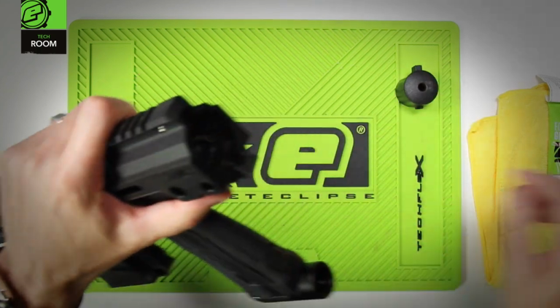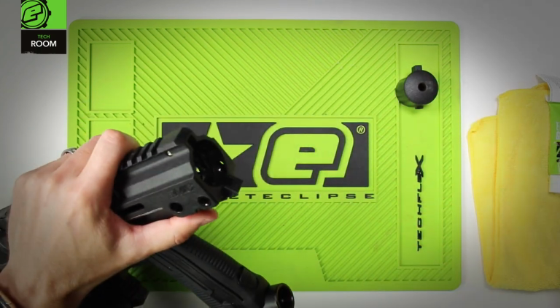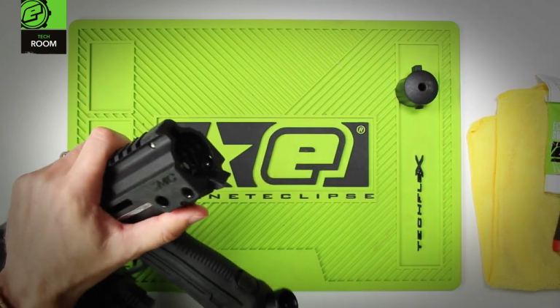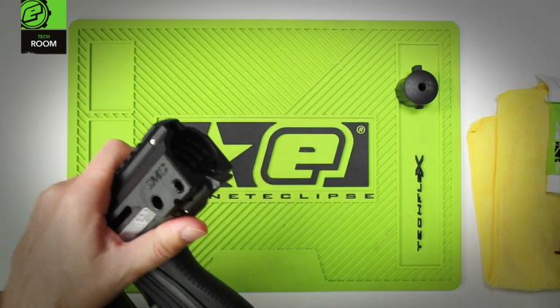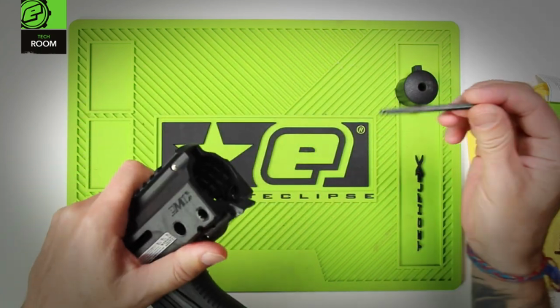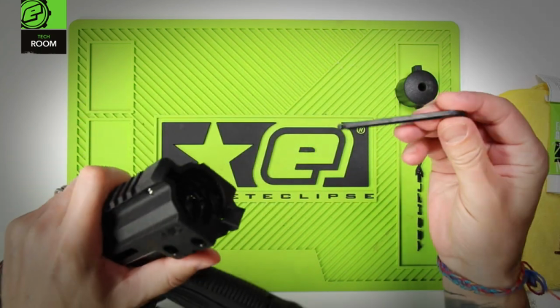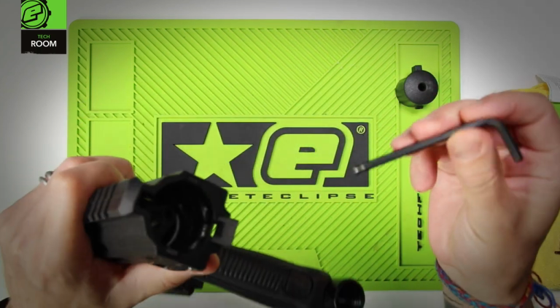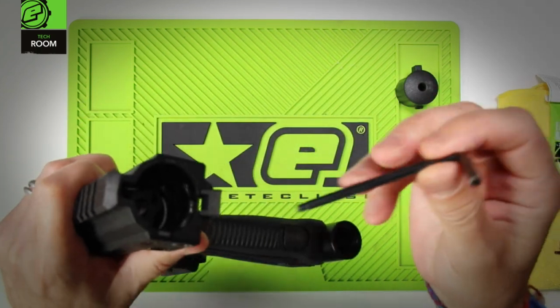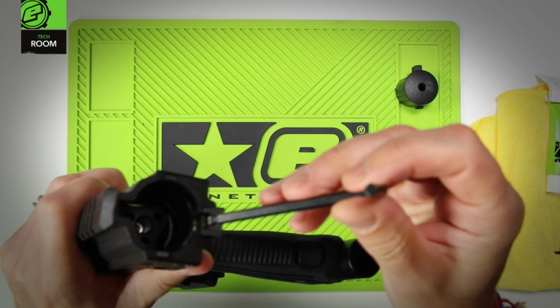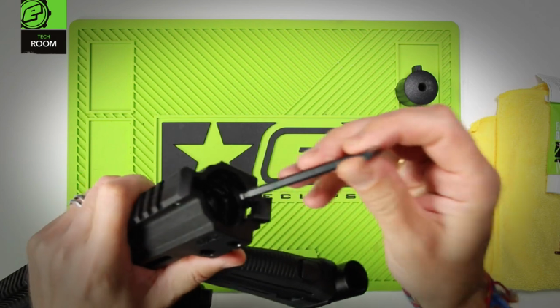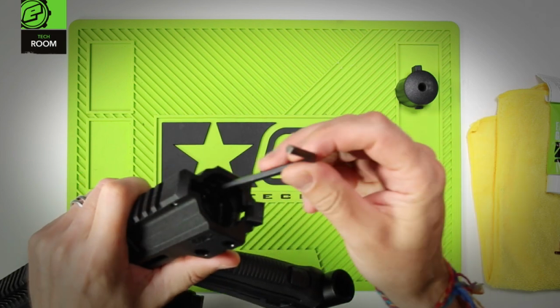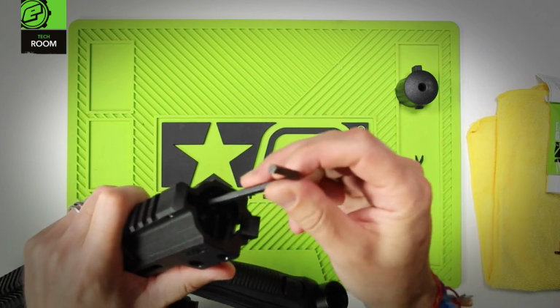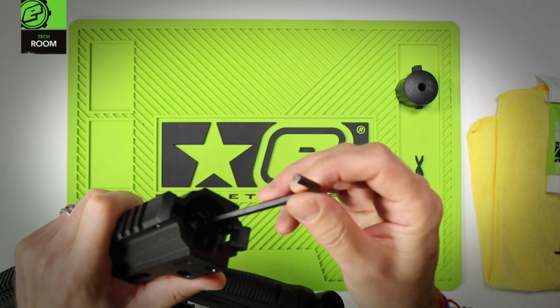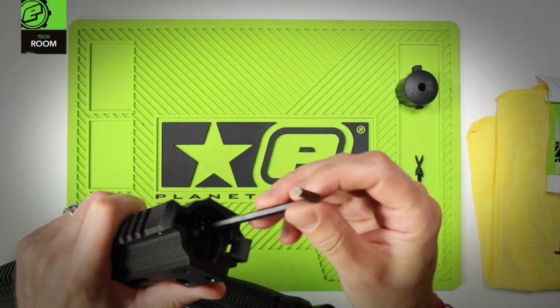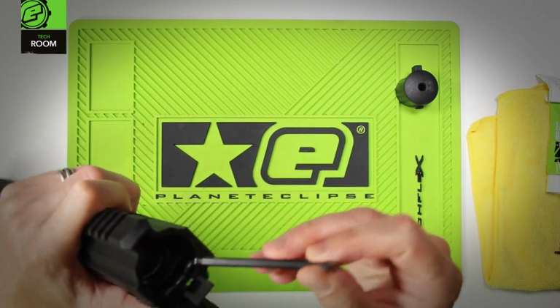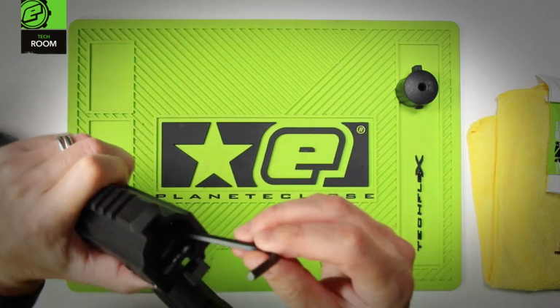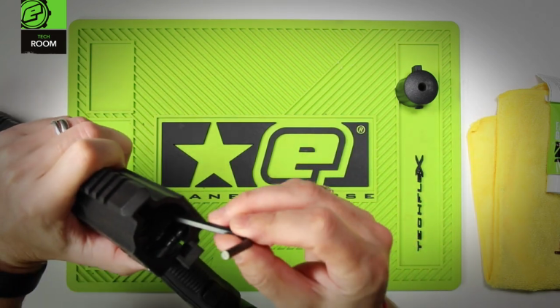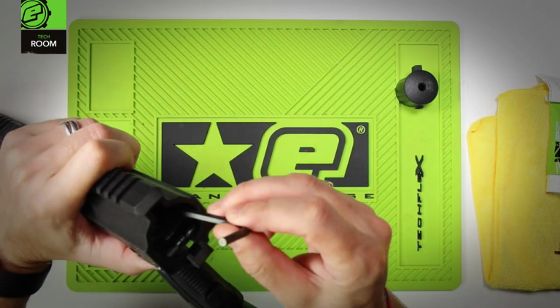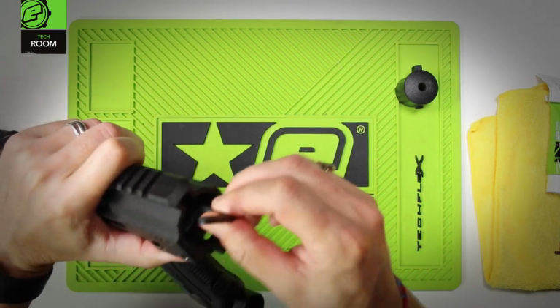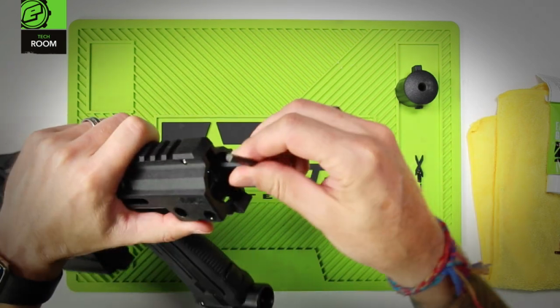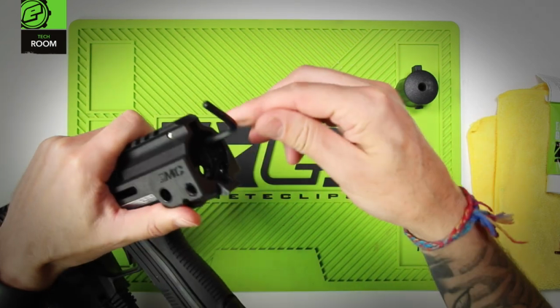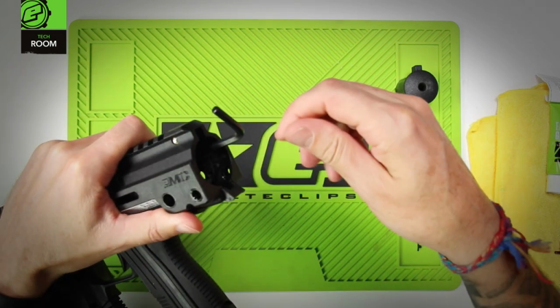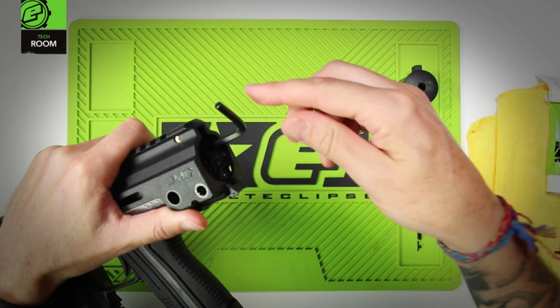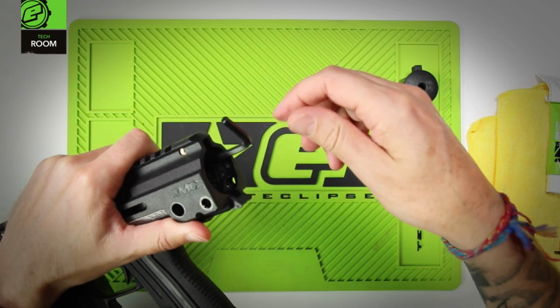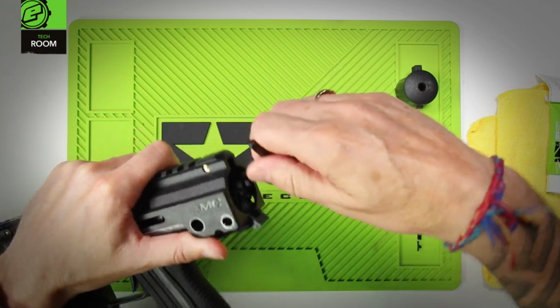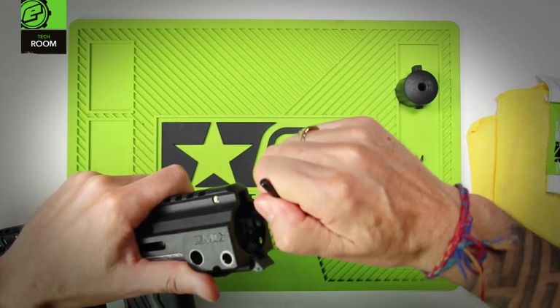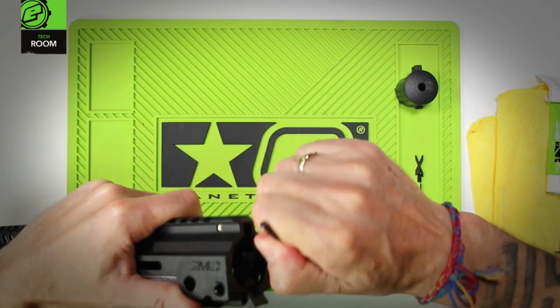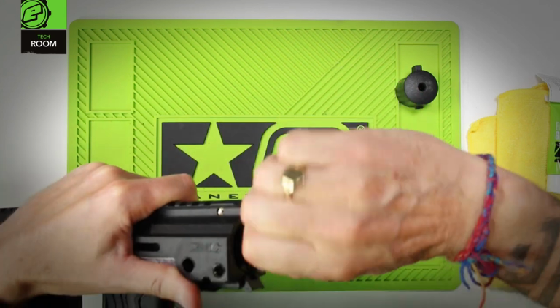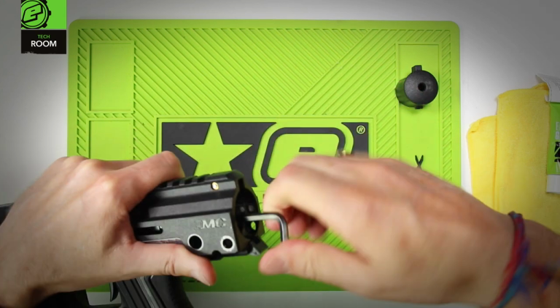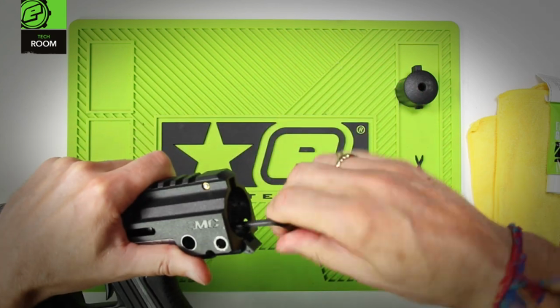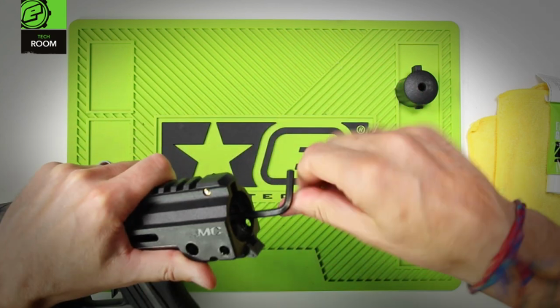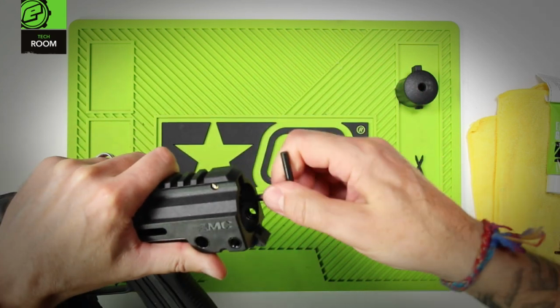You need to take the hex key and insert it into one of the three holes around the outside of the bolt assembly. Once in one of those holes, you can then use the hex key to unscrew the bolt assembly.